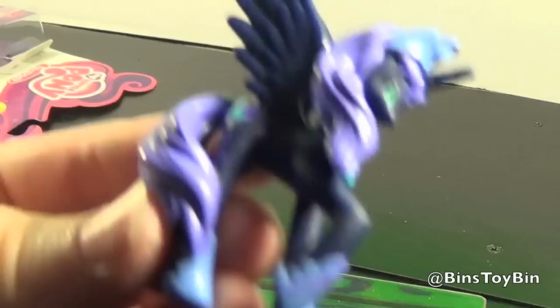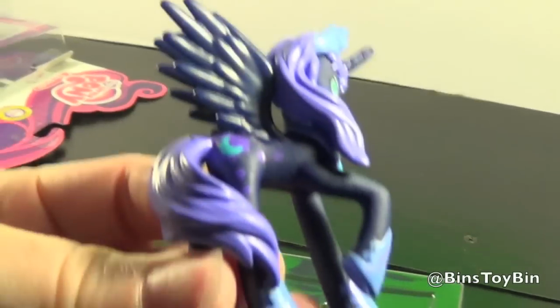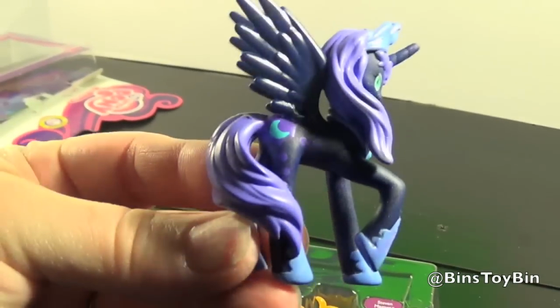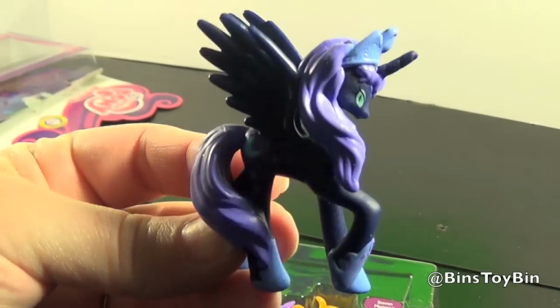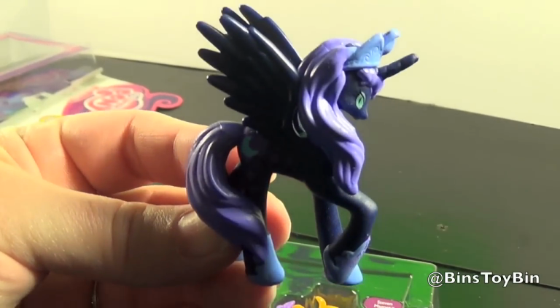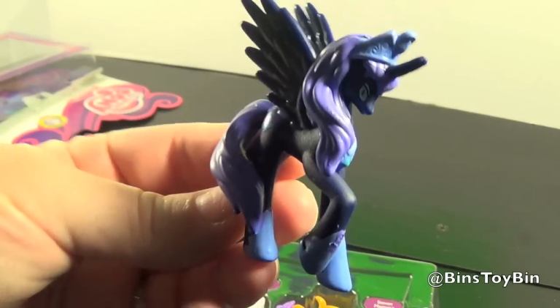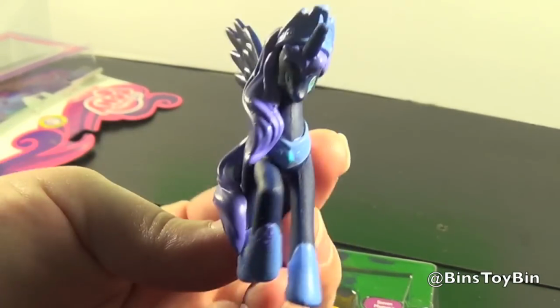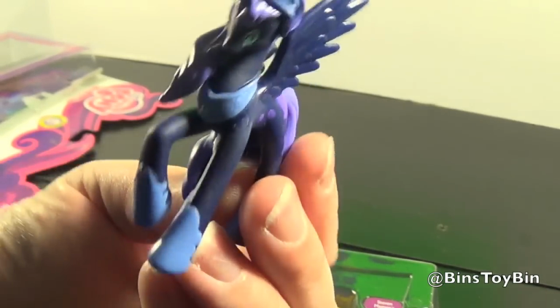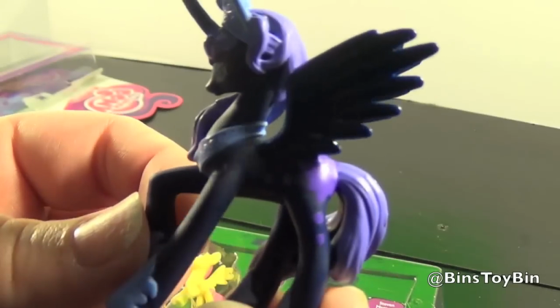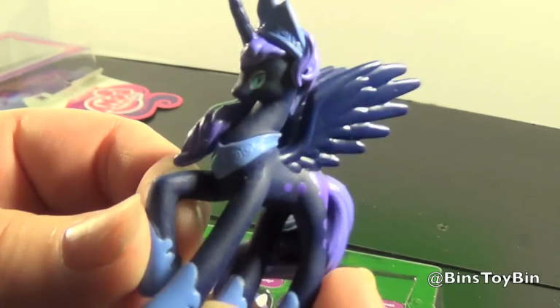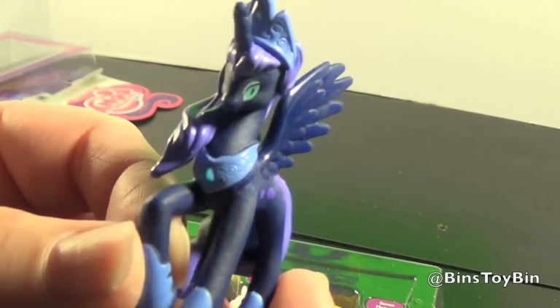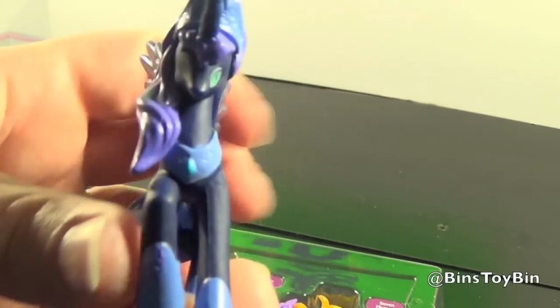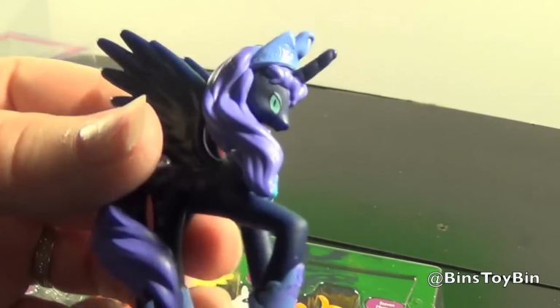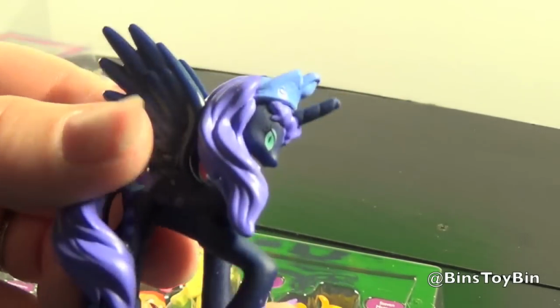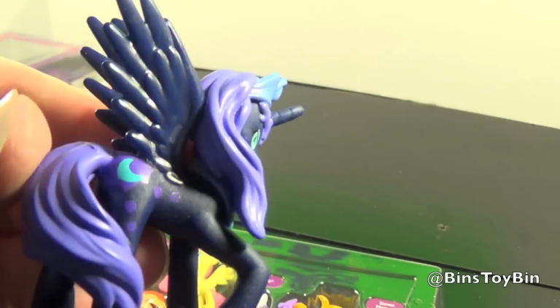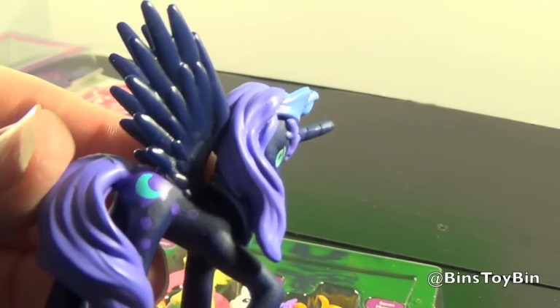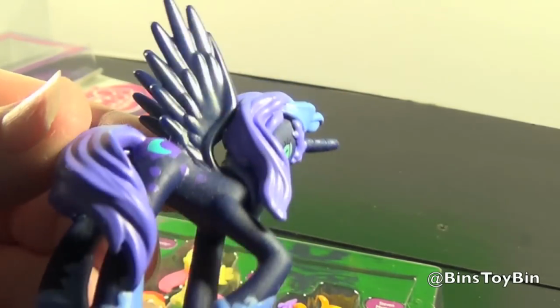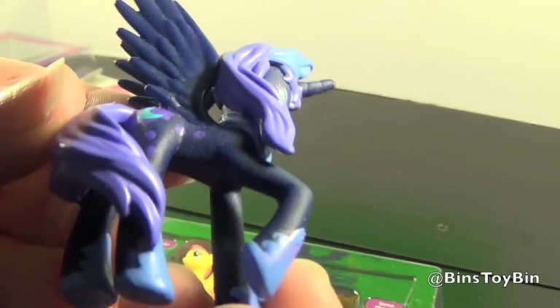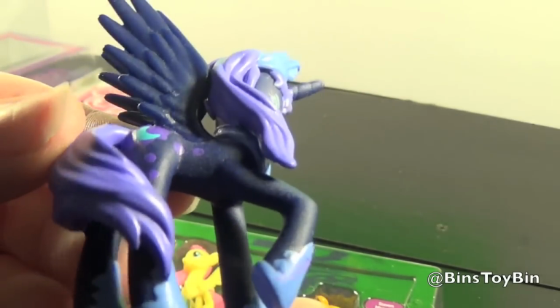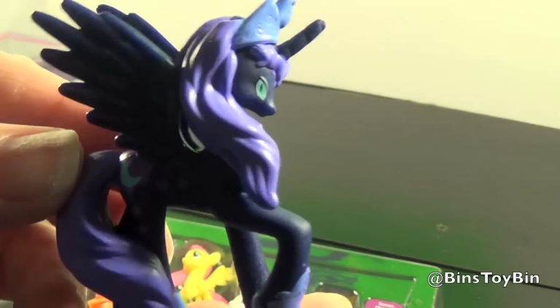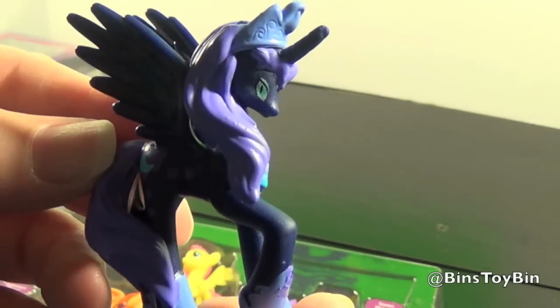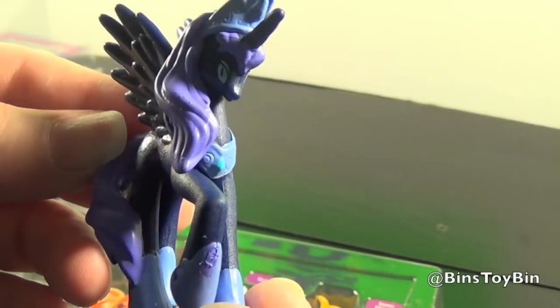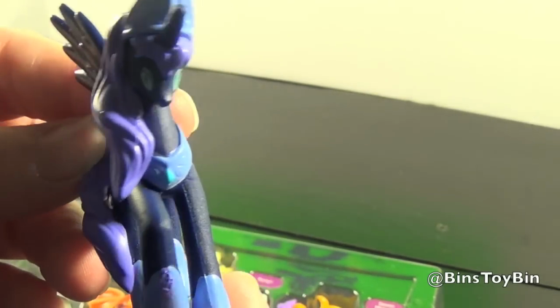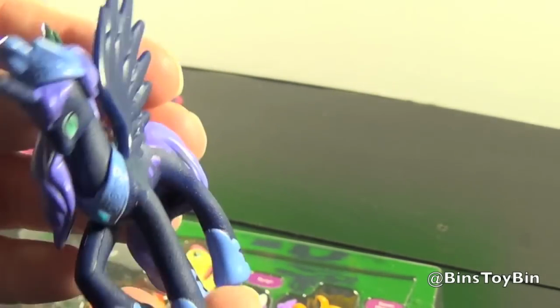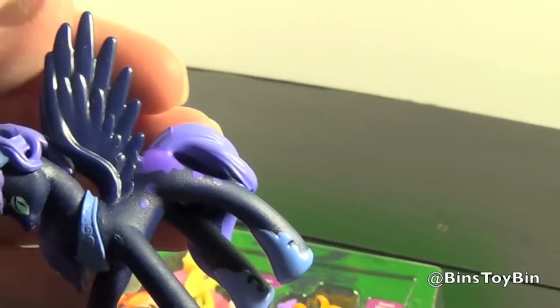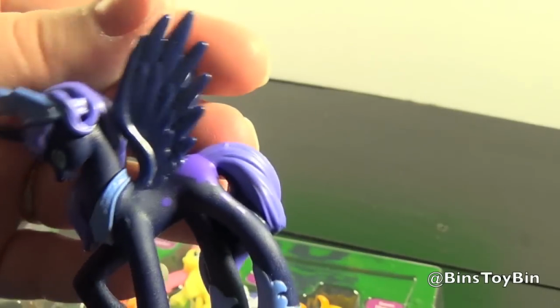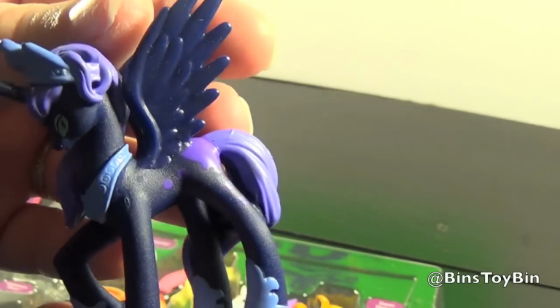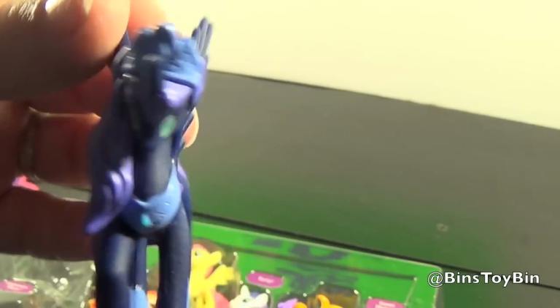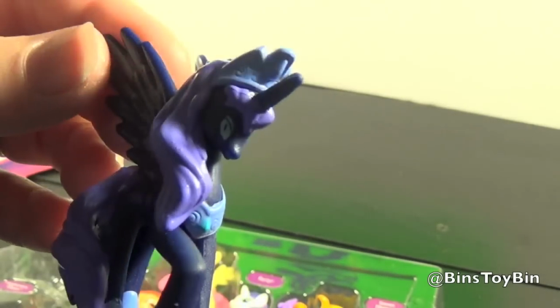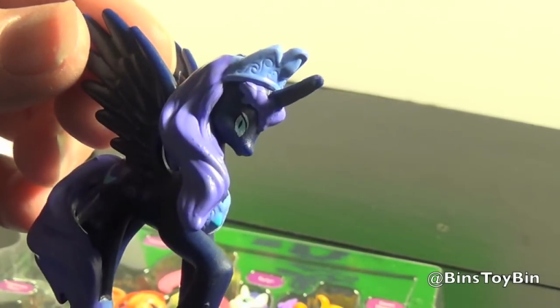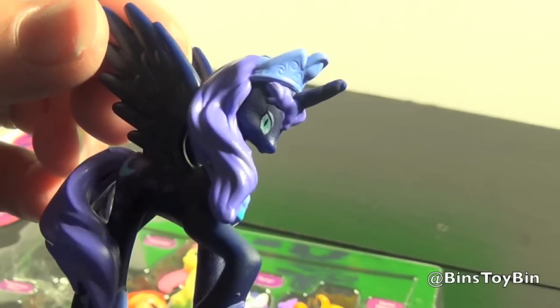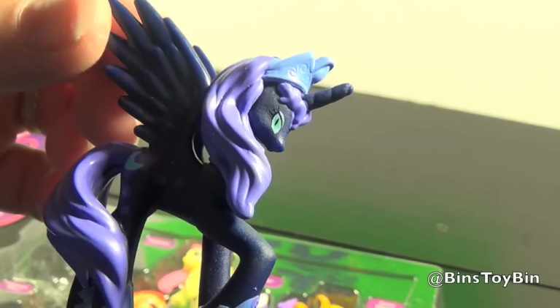So here's Nightmare Moon. Did they just use a Celestia sculpt and repaint it? Looks like it. But it's still pretty cool that we finally got a Nightmare Moon in minifigure size.